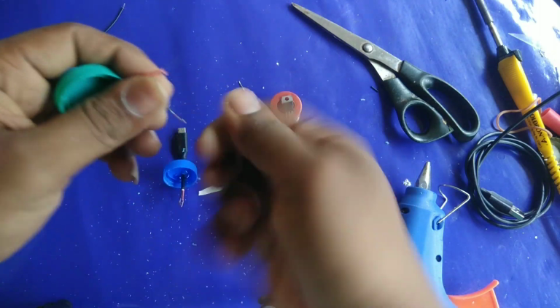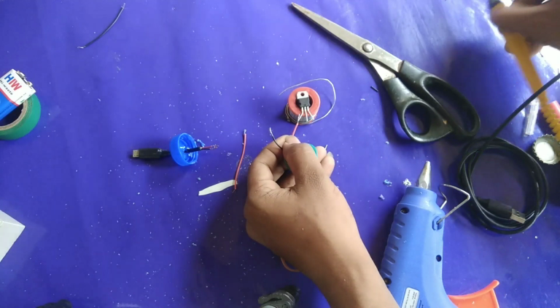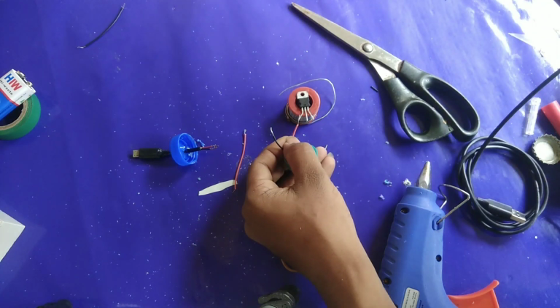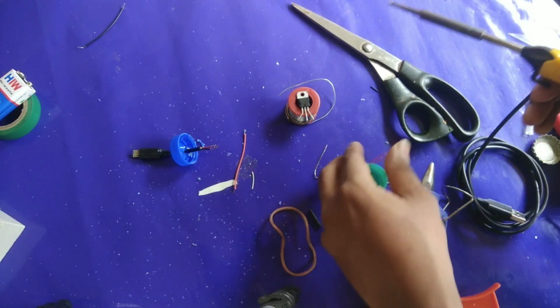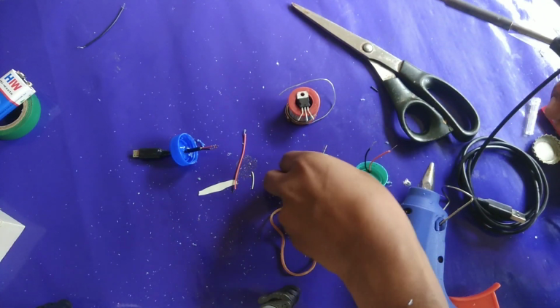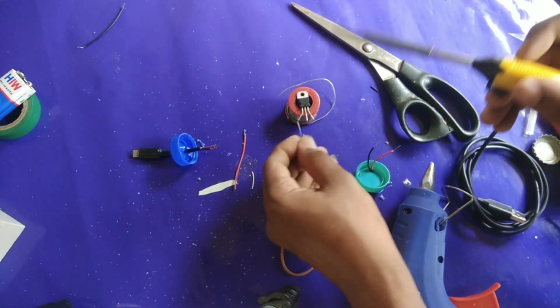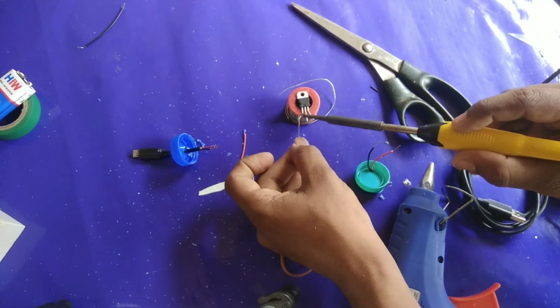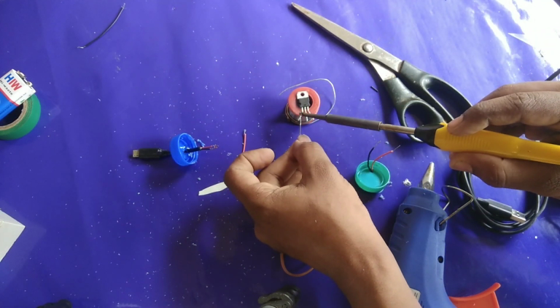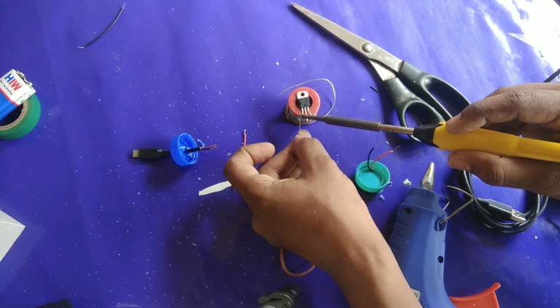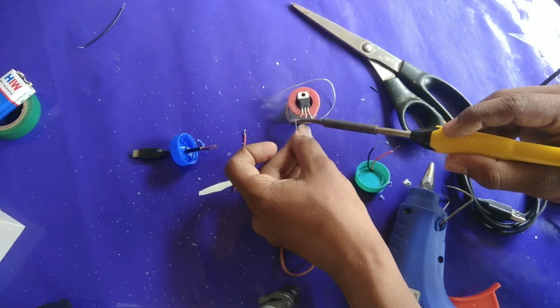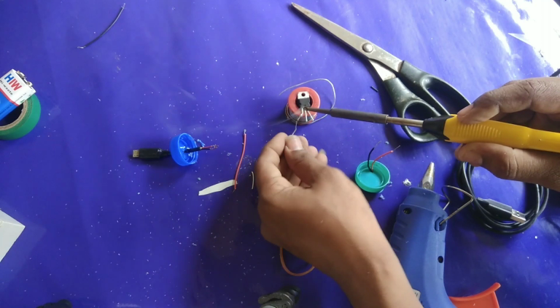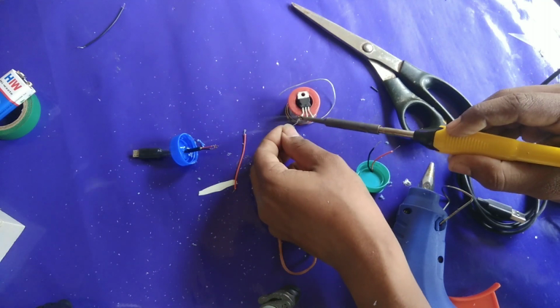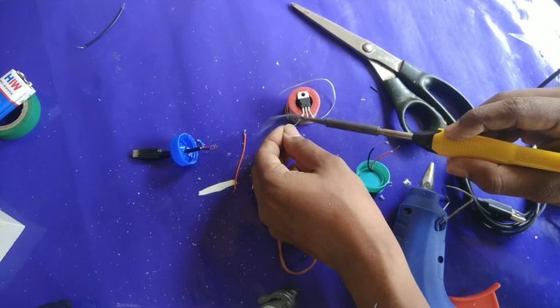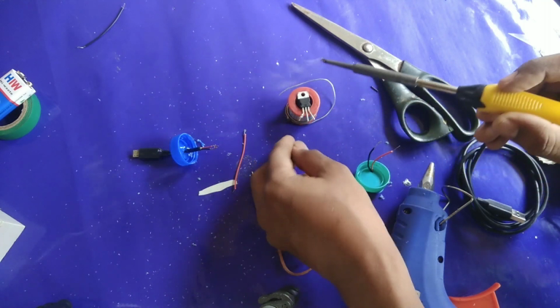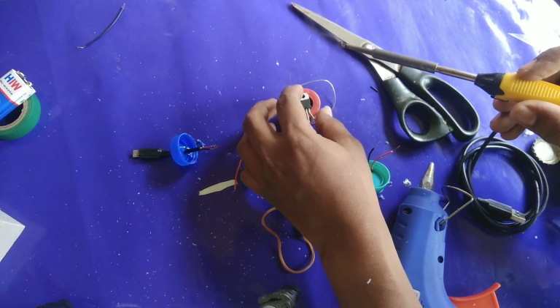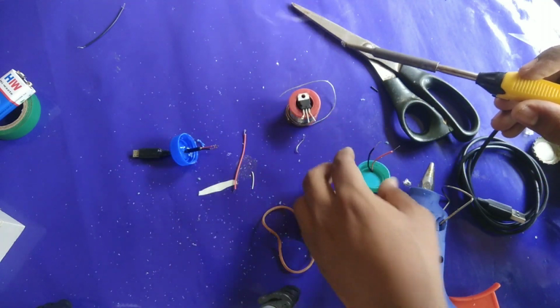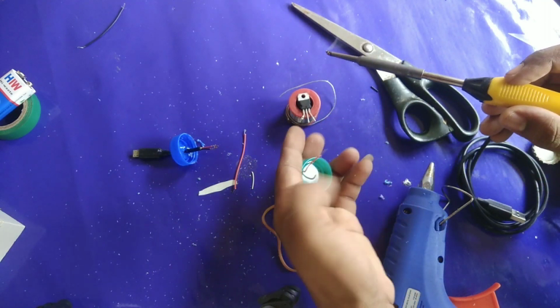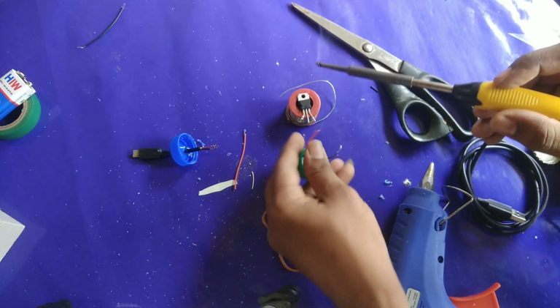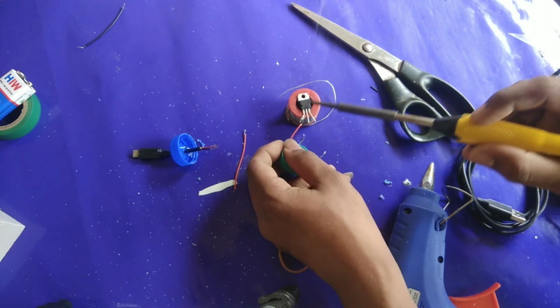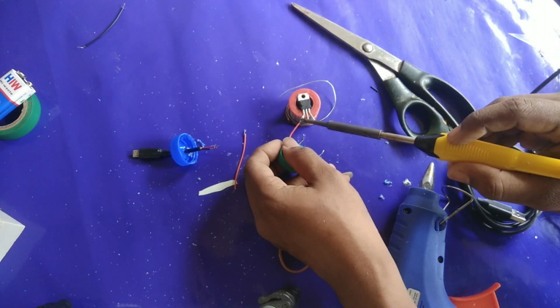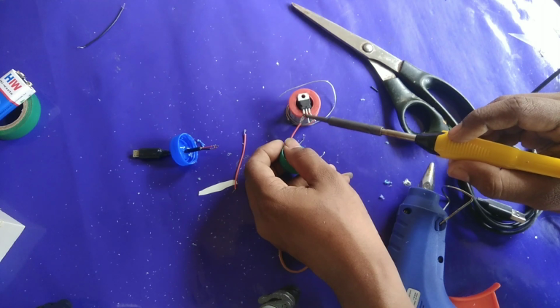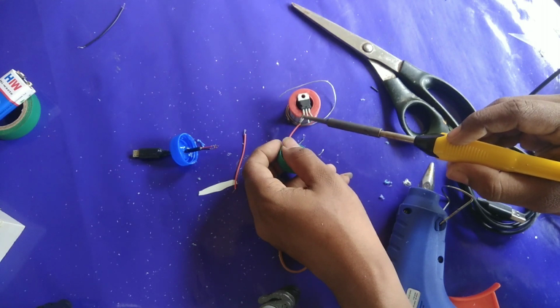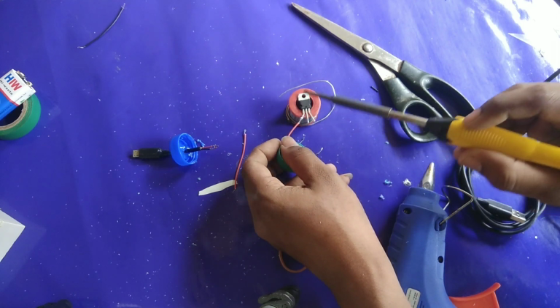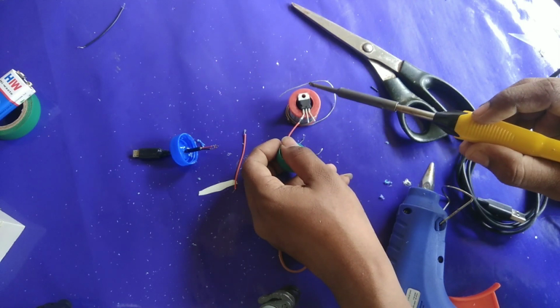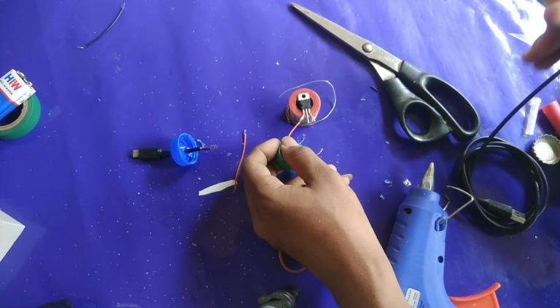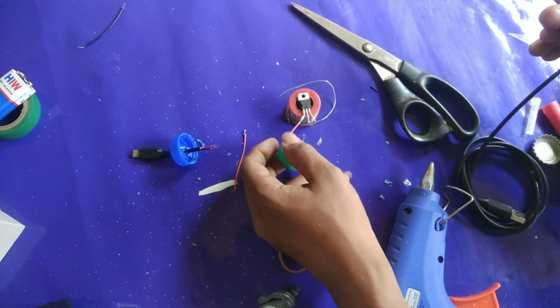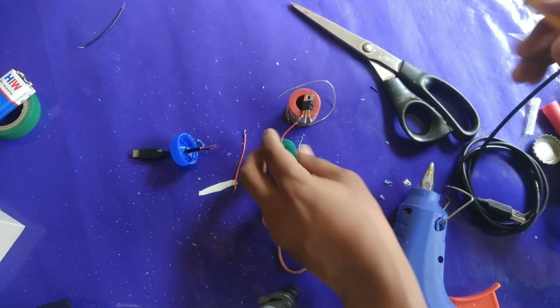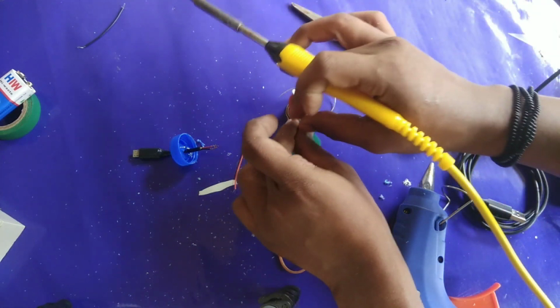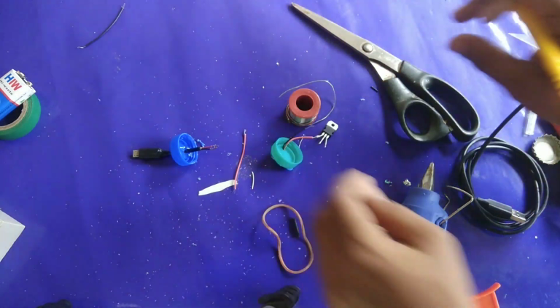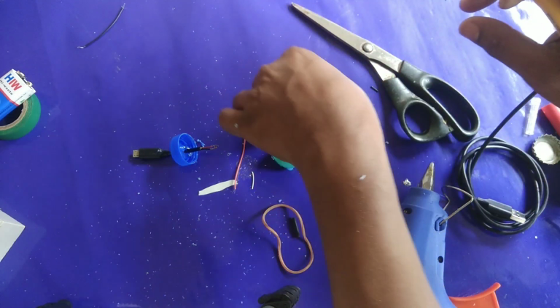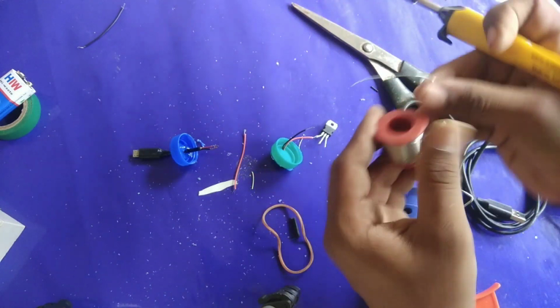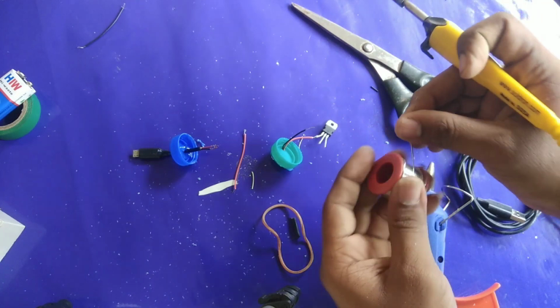We will adjust. We have a solder — we have 3 legs. This is positive, this is the first leg. The battery is positive.